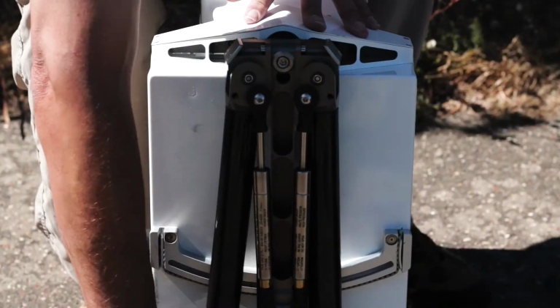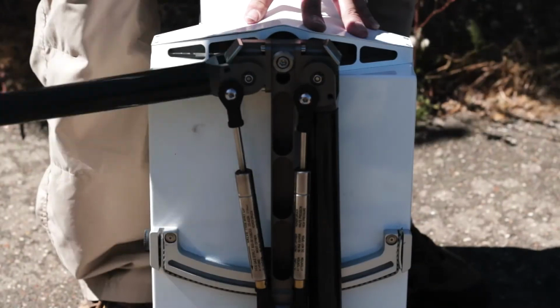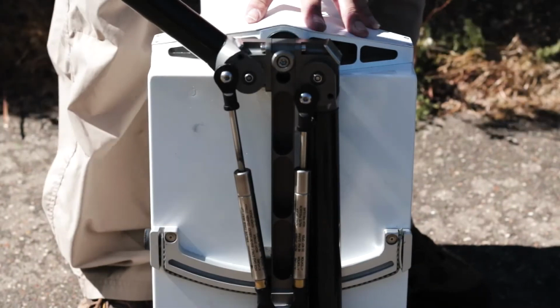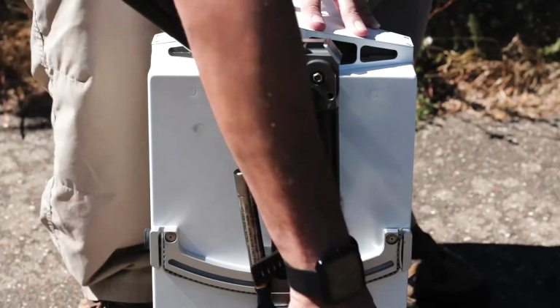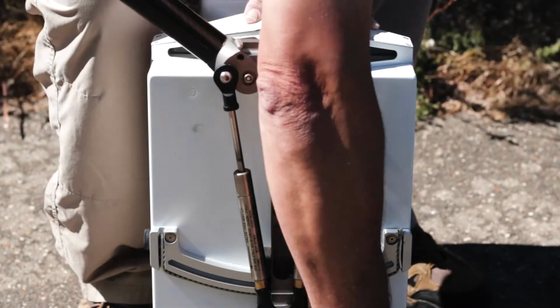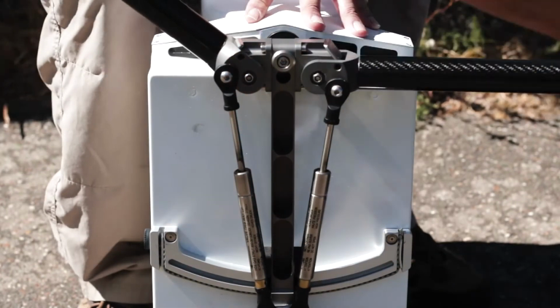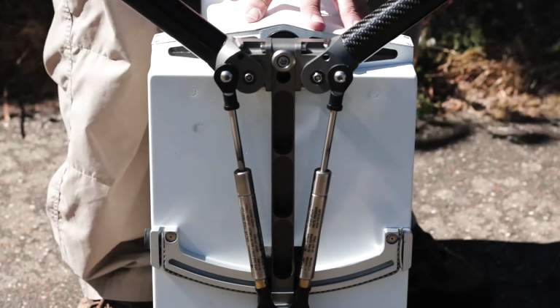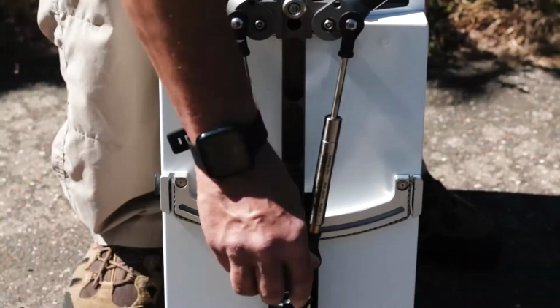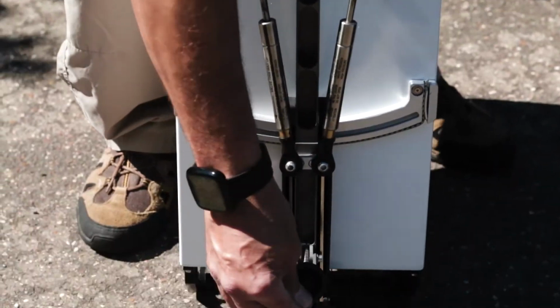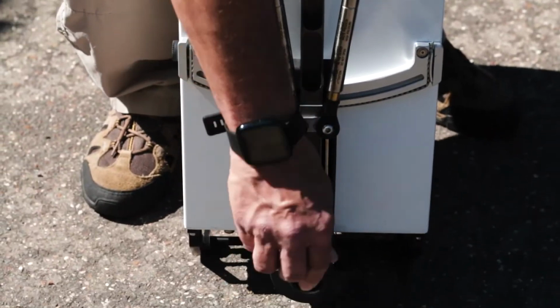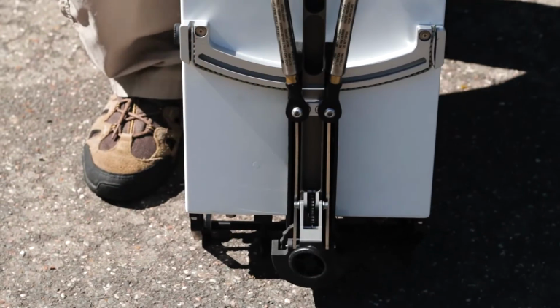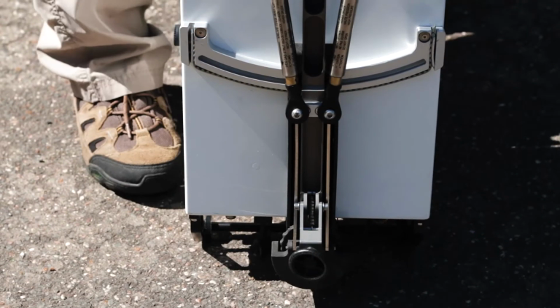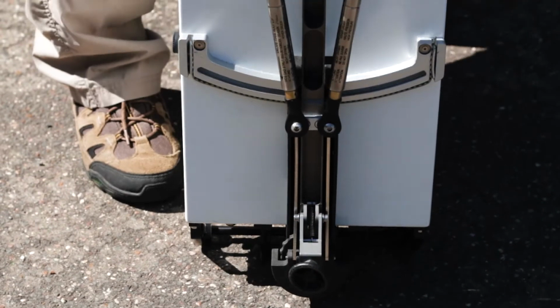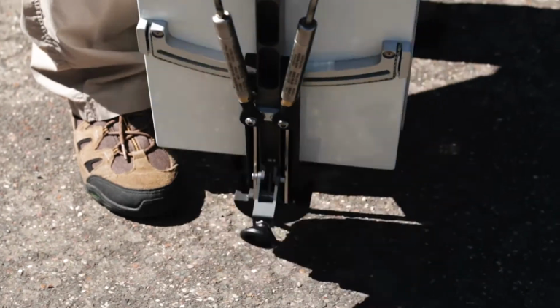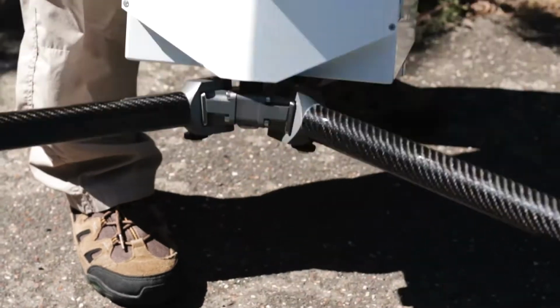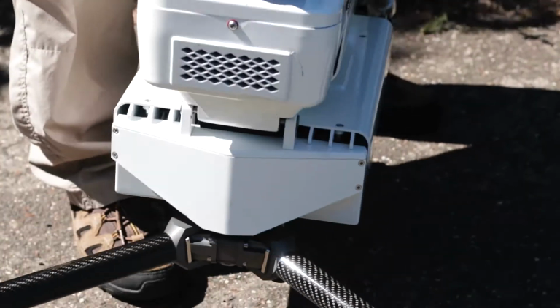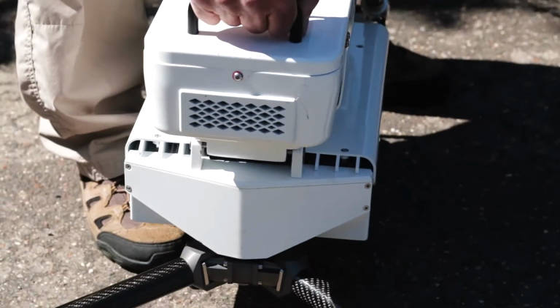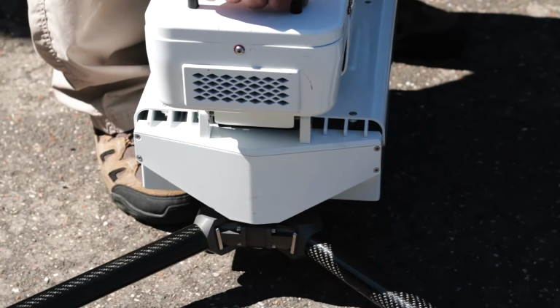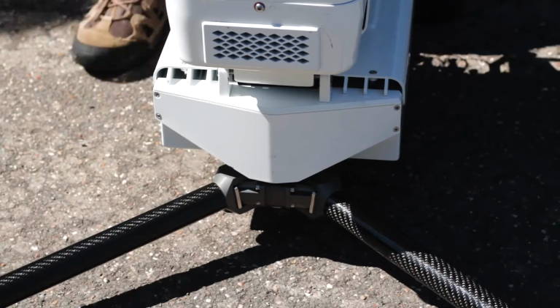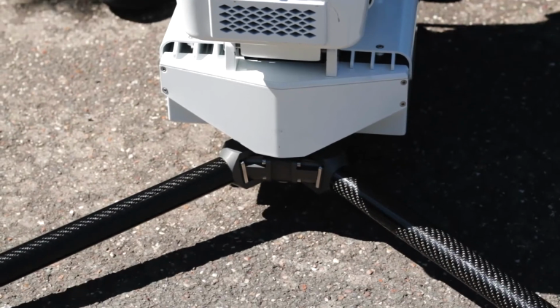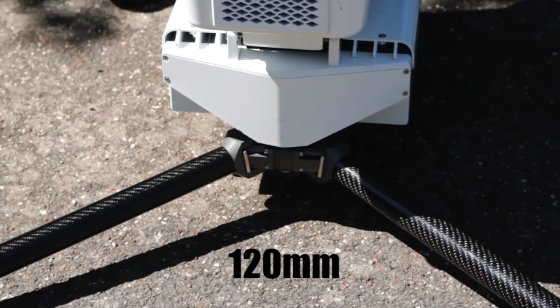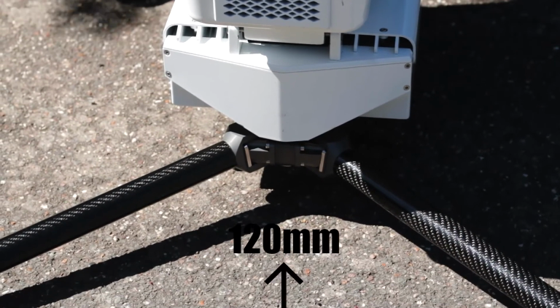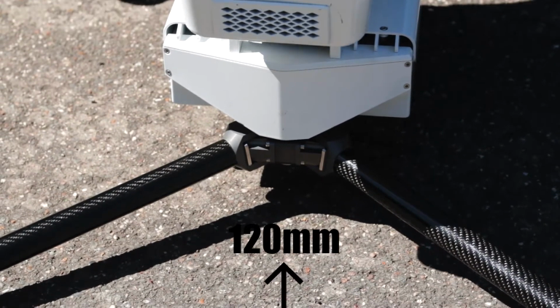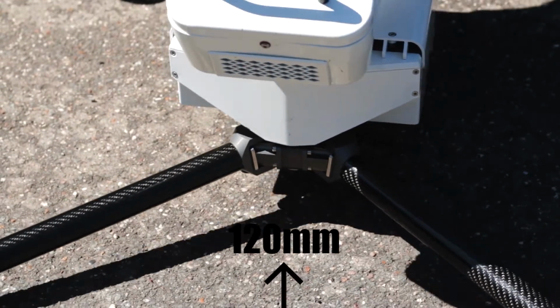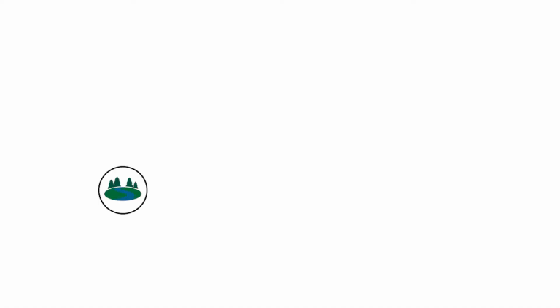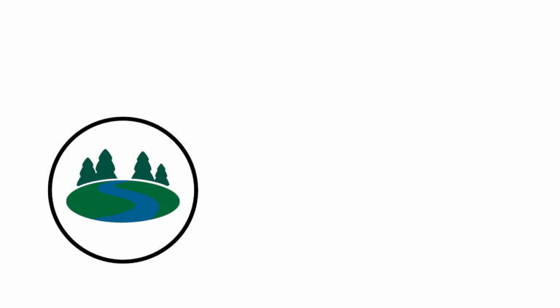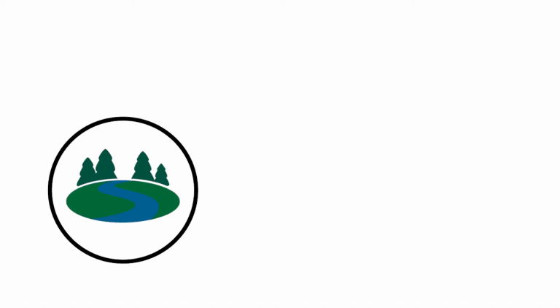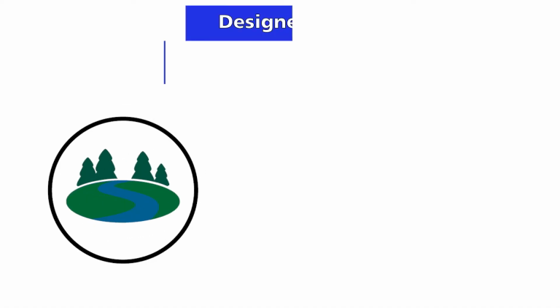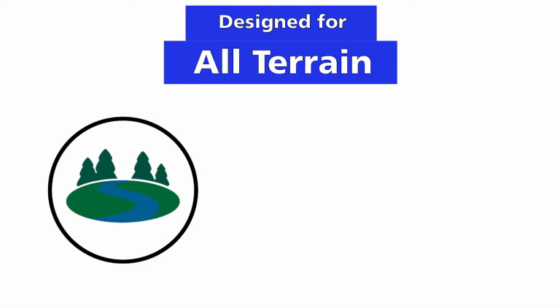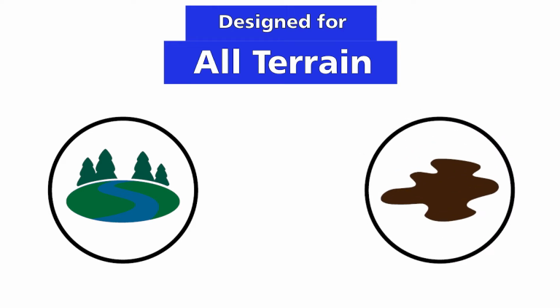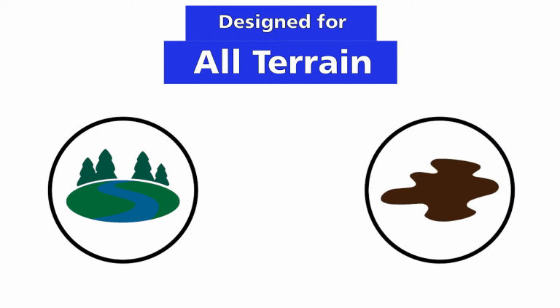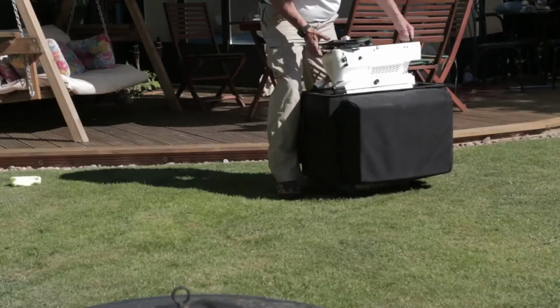The base unit contains the tripod which has cantilevered gas strut legs that raise the base of the unit 120 millimeters off the ground, mitigating the ground effect heating and allowing the Scorpion to be used in standing water or a muddy environment.